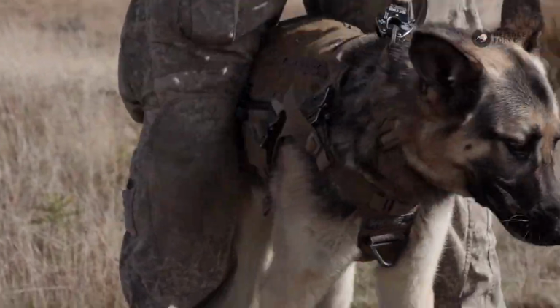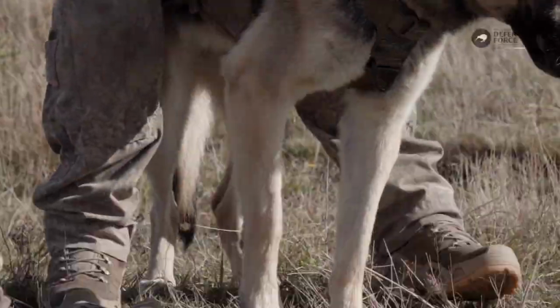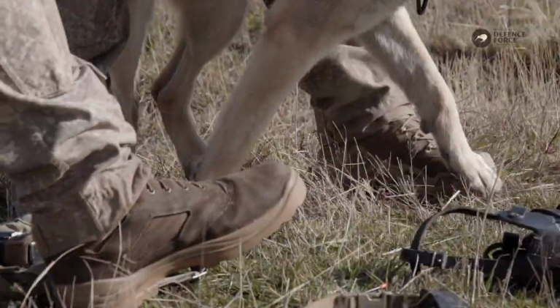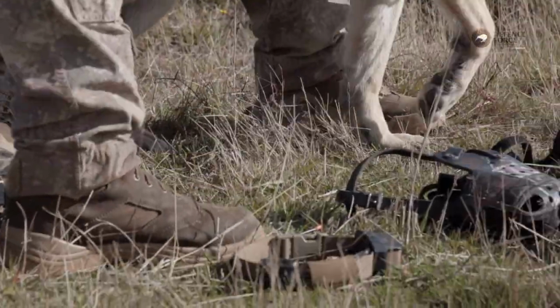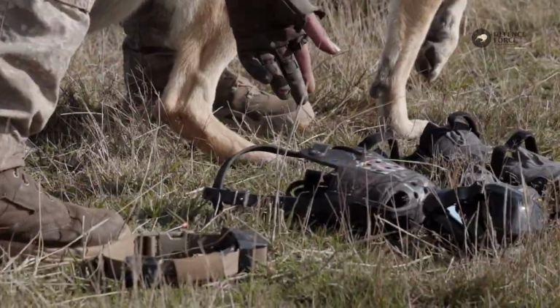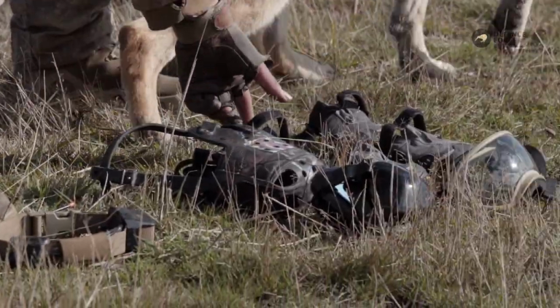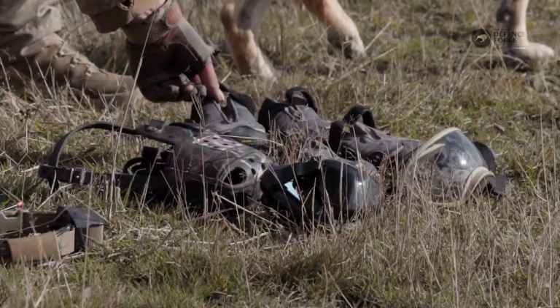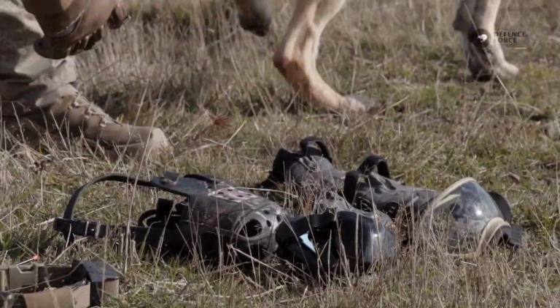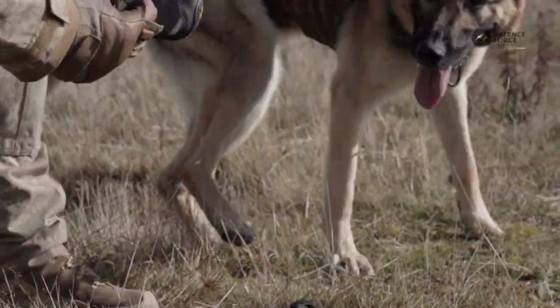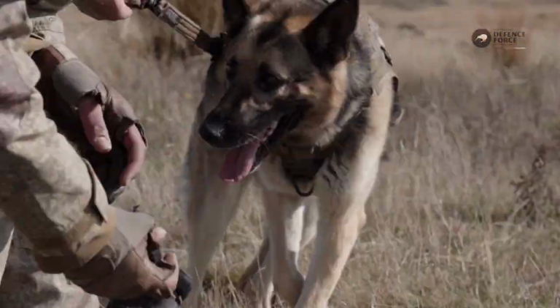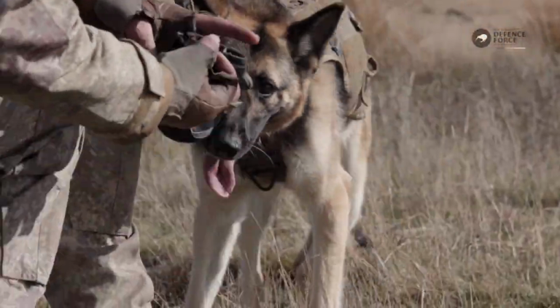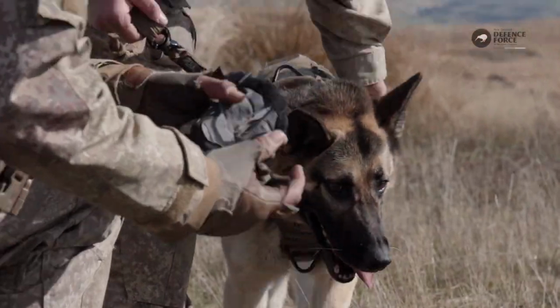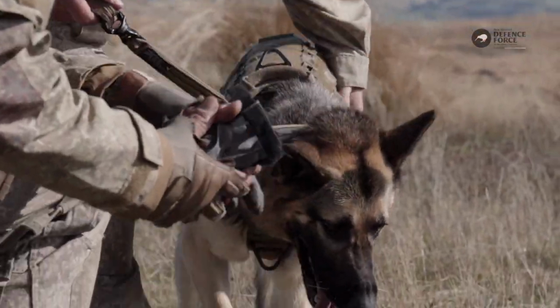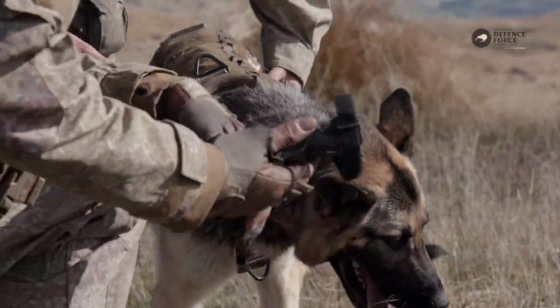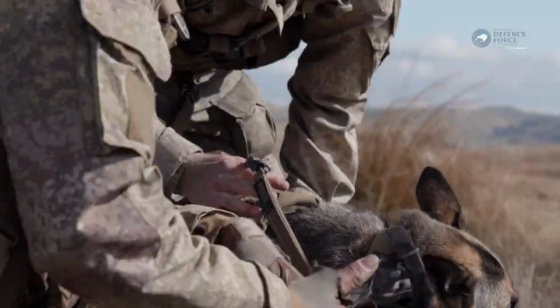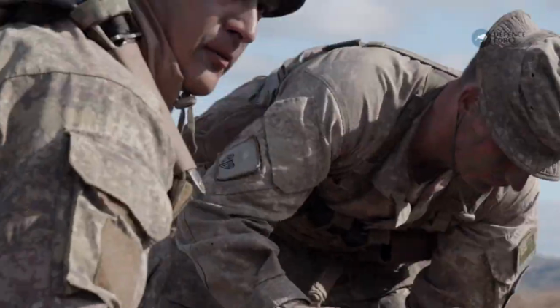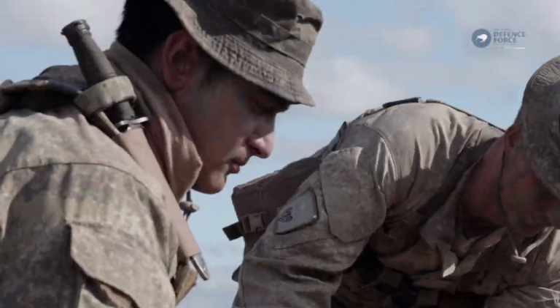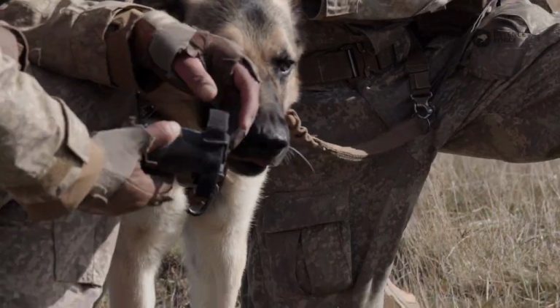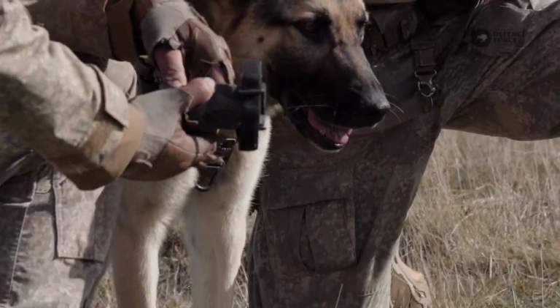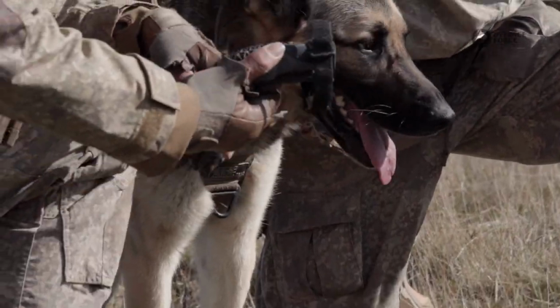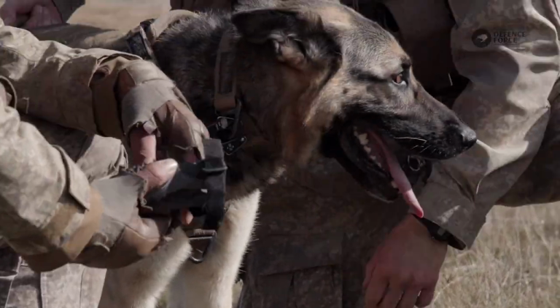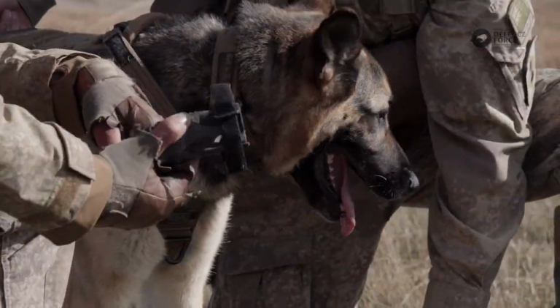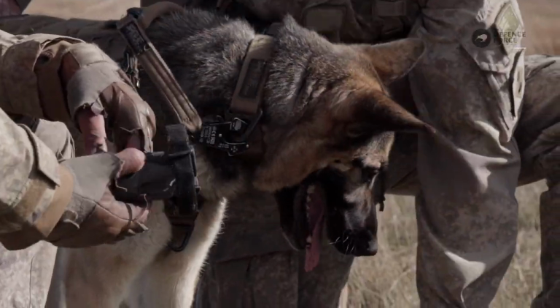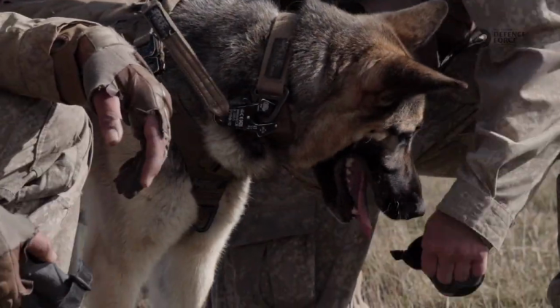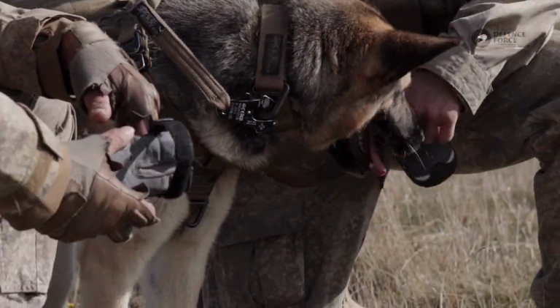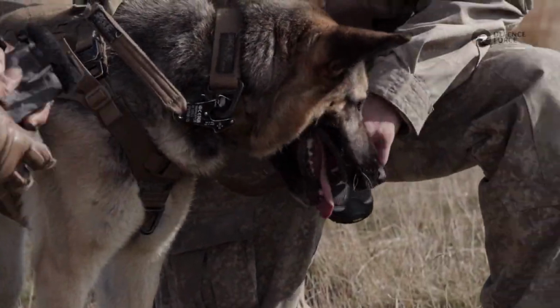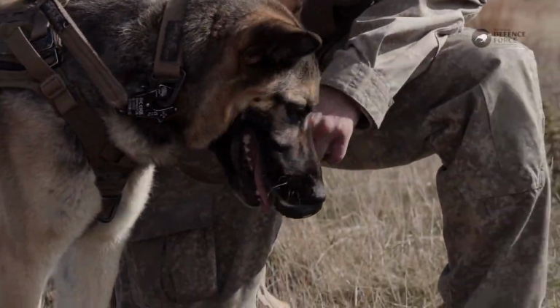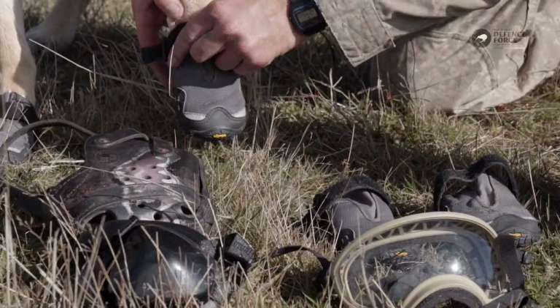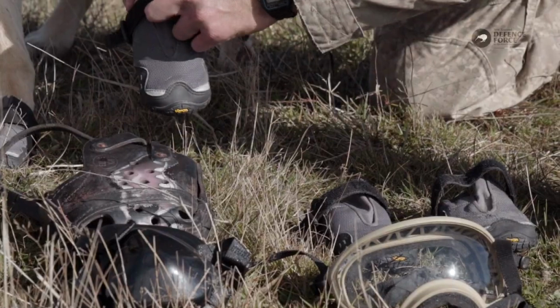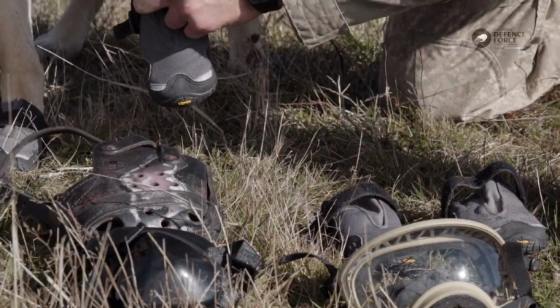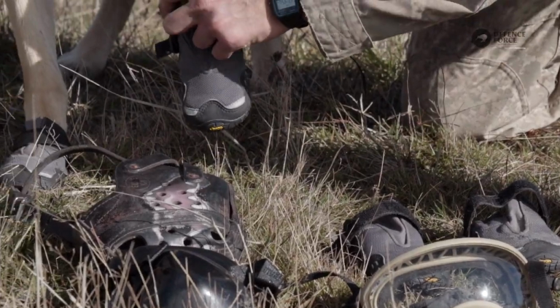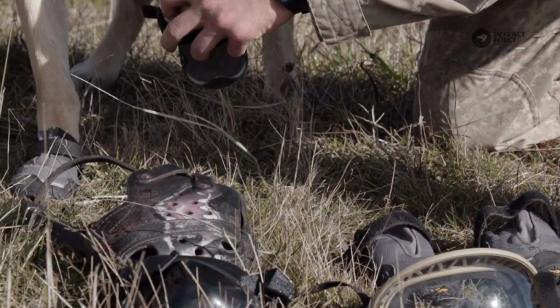Next up we've got our canine dog boots. These are going to protect our dog from things like broken glass, nails, anything sharp — to protect the dog's paws.